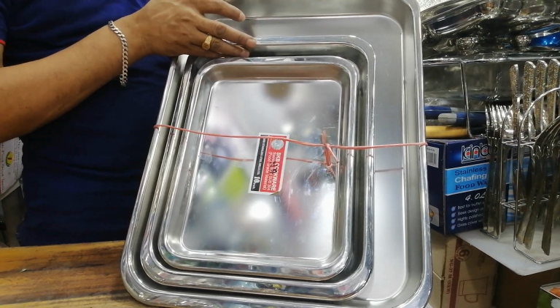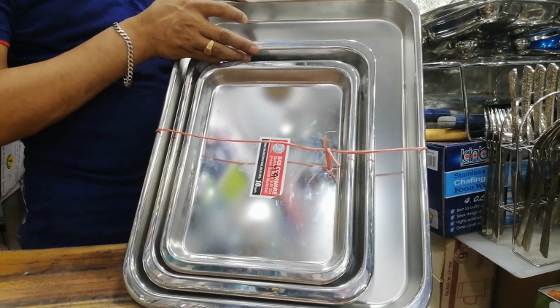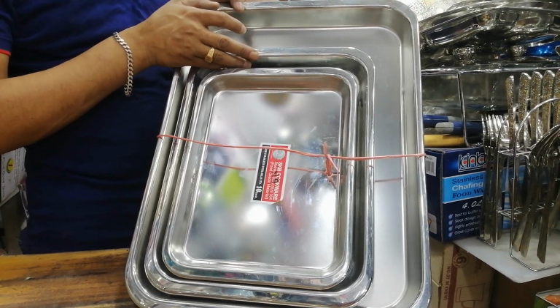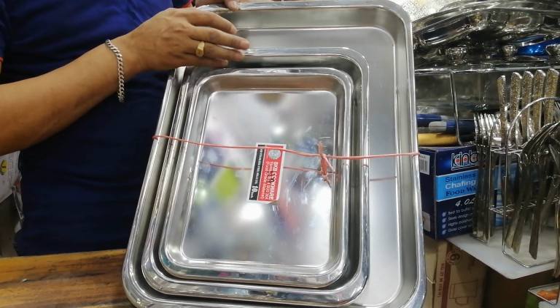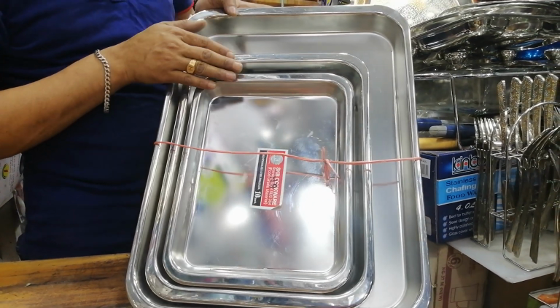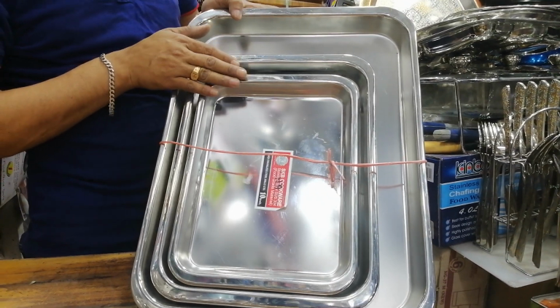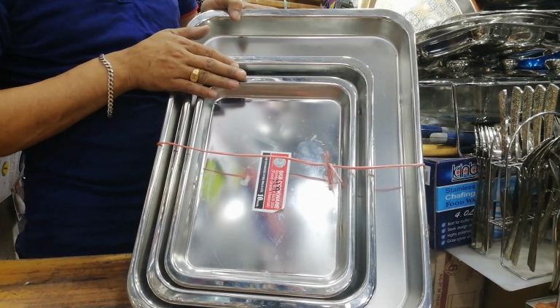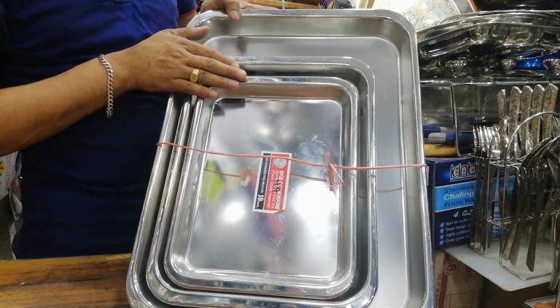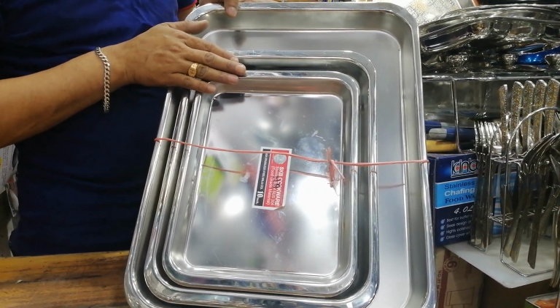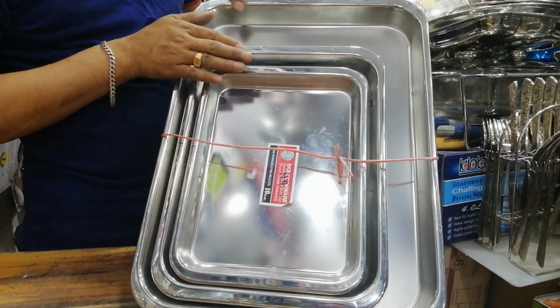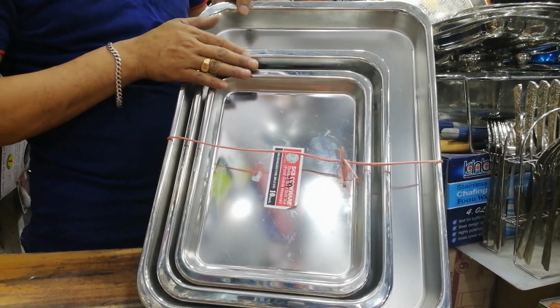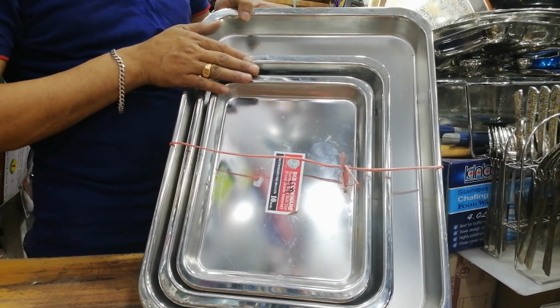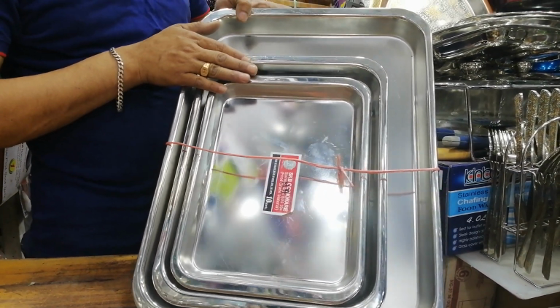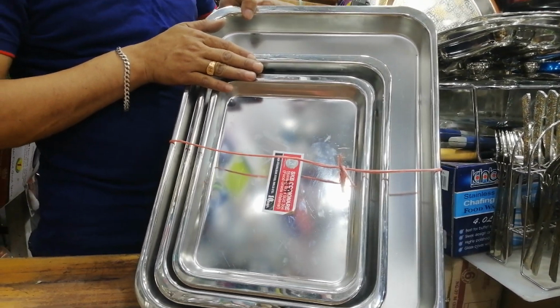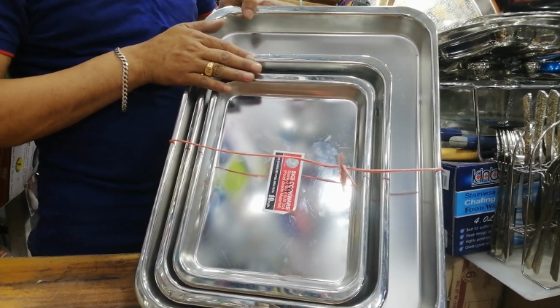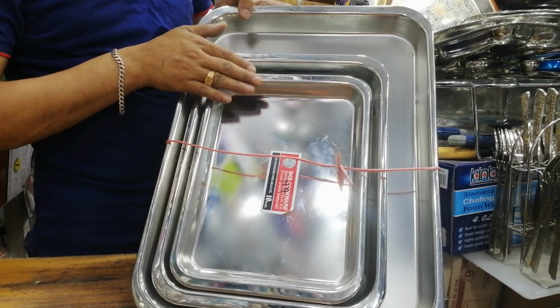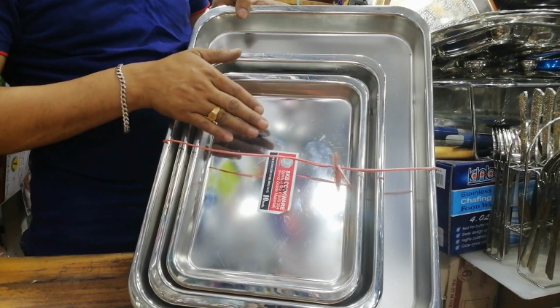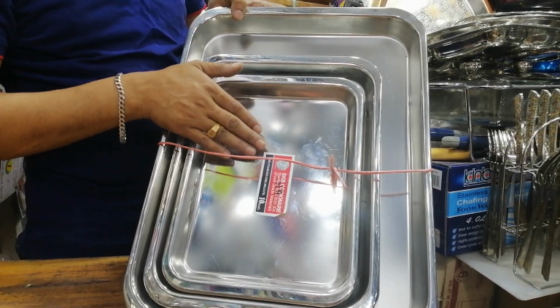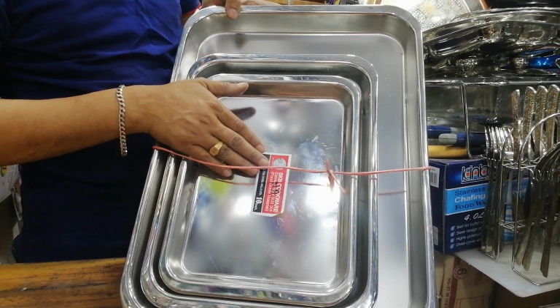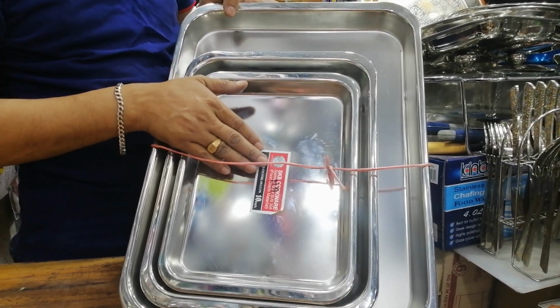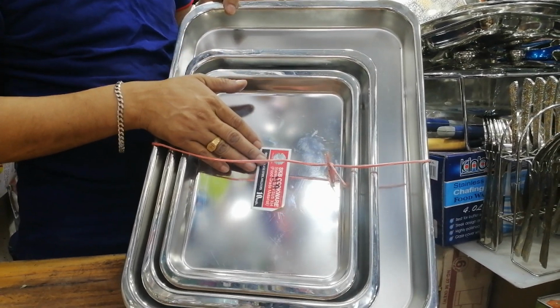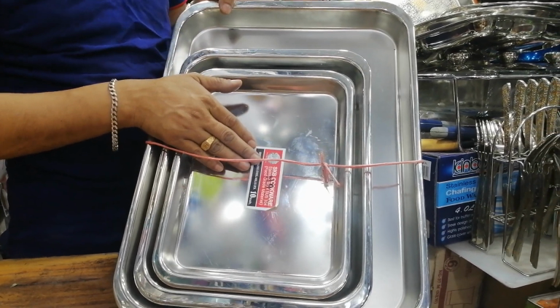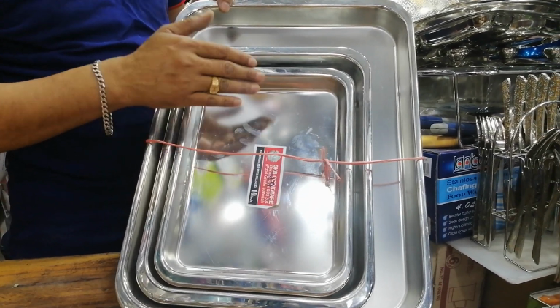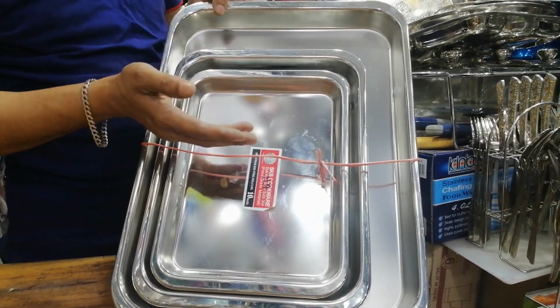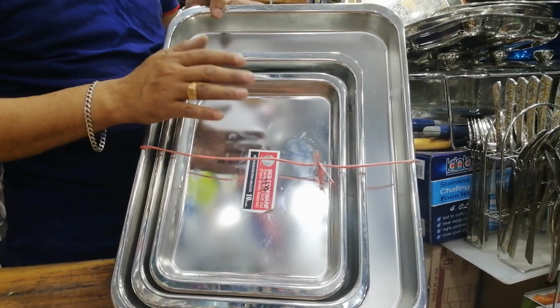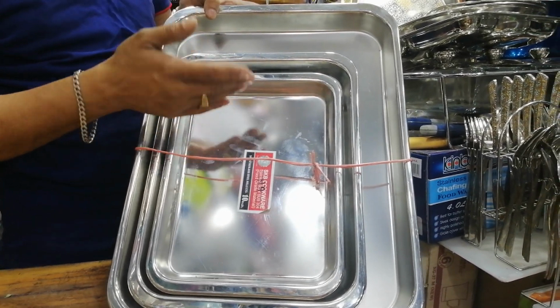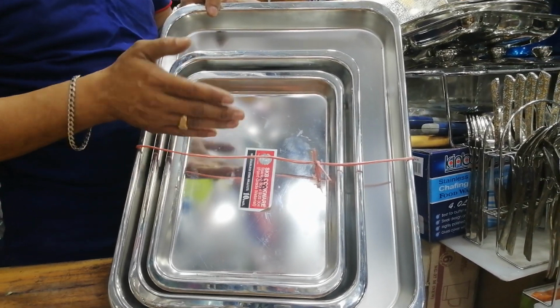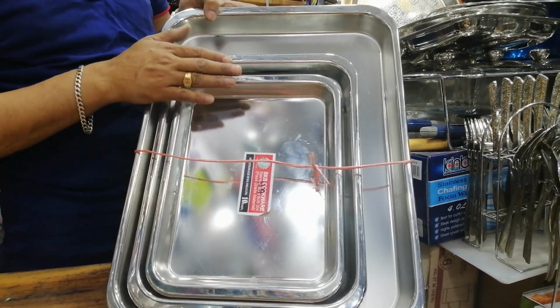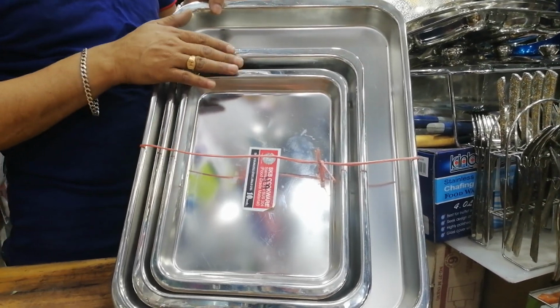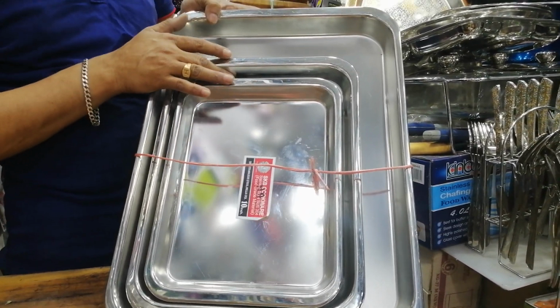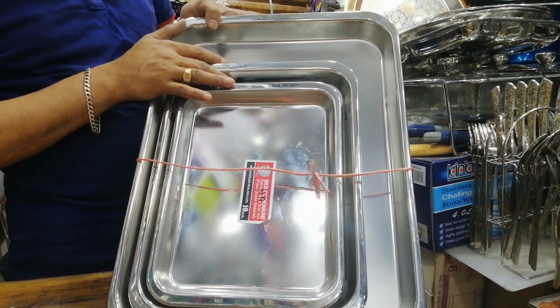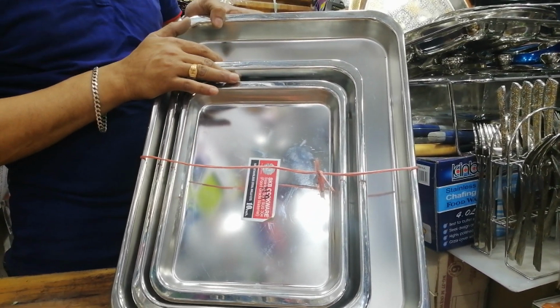This is the High Quality Mall. This is the Thailand product, and this is the Zebra company. SKB is the name of the brand.